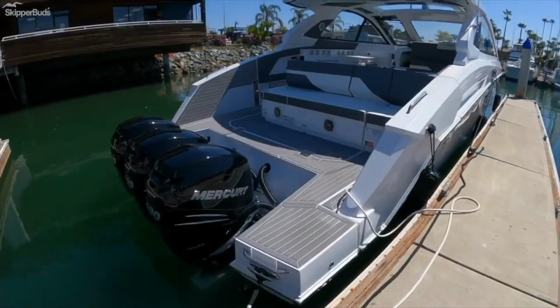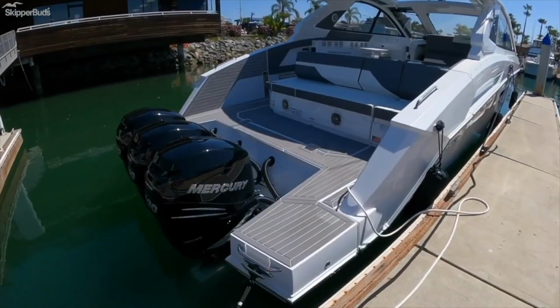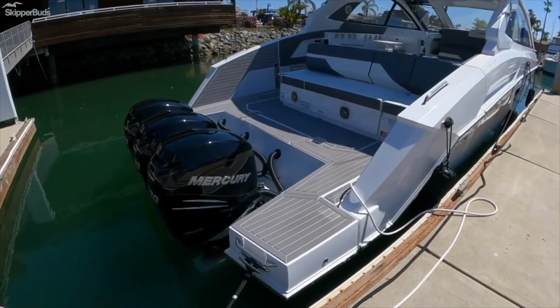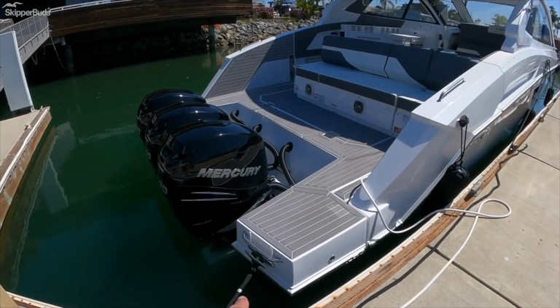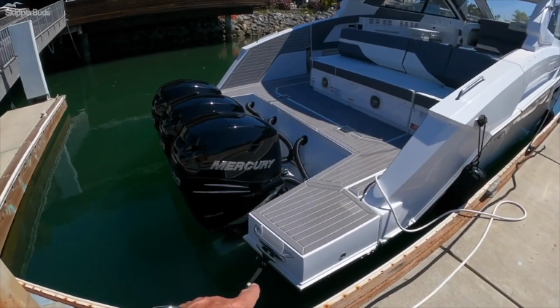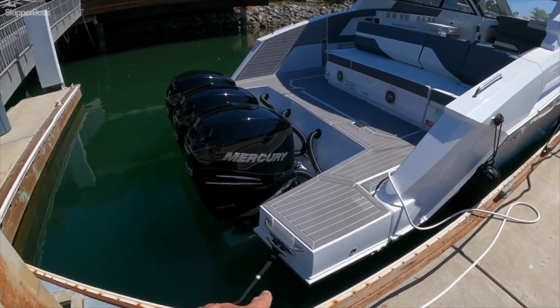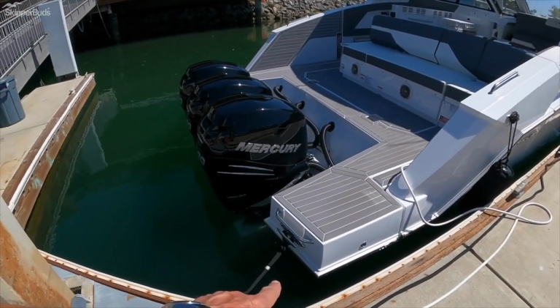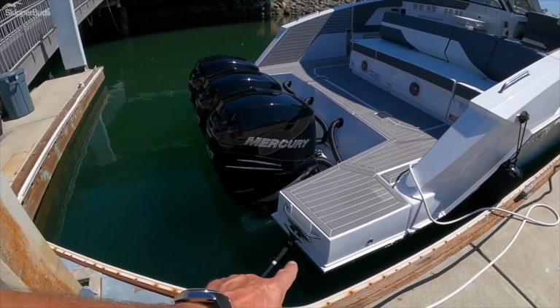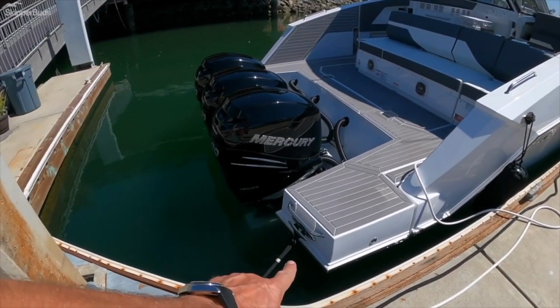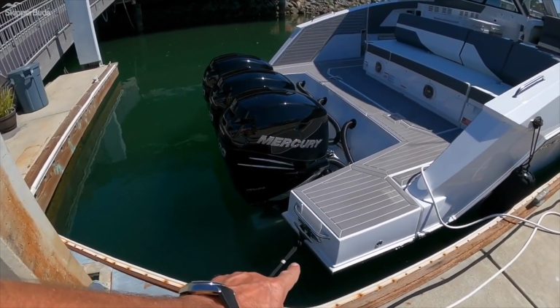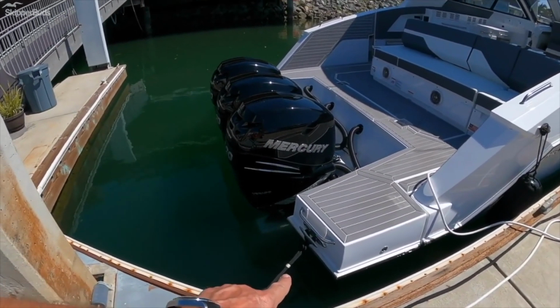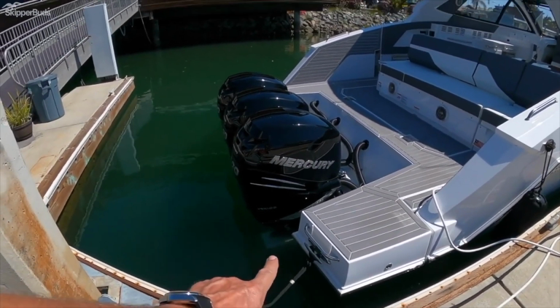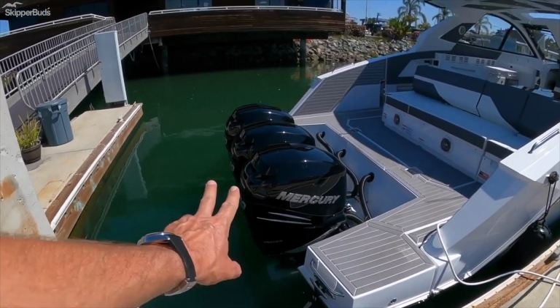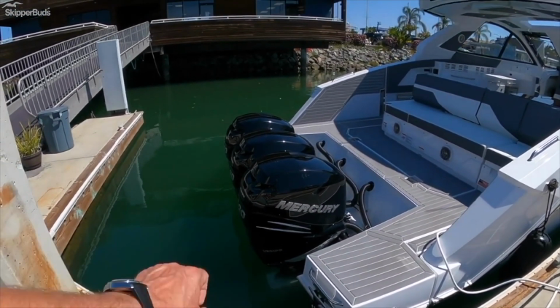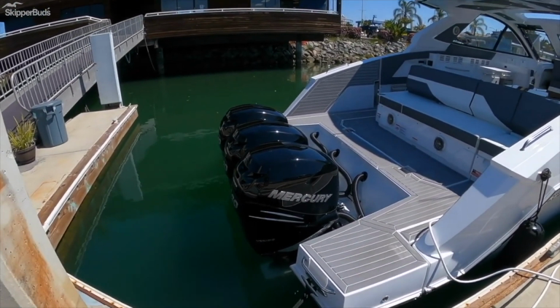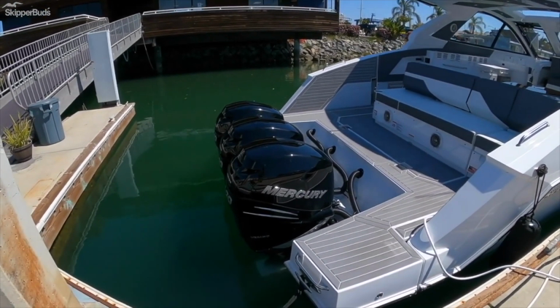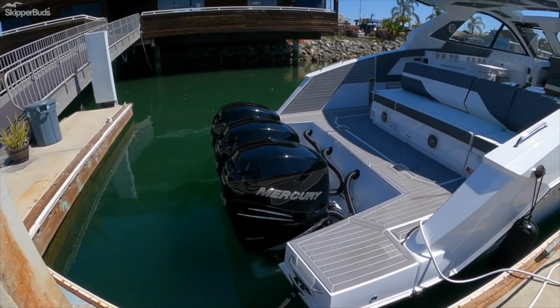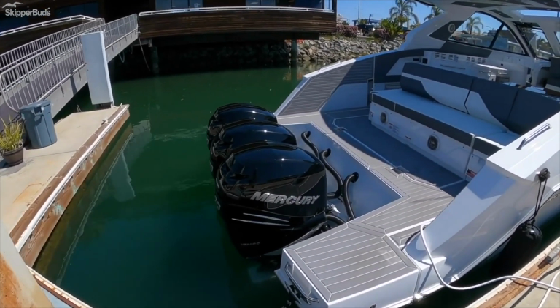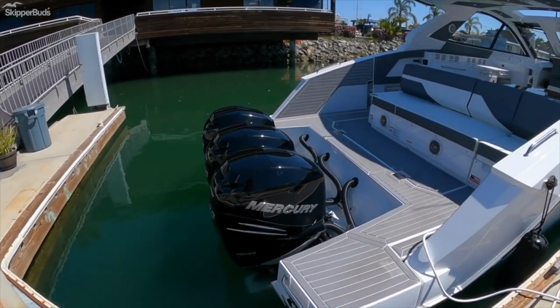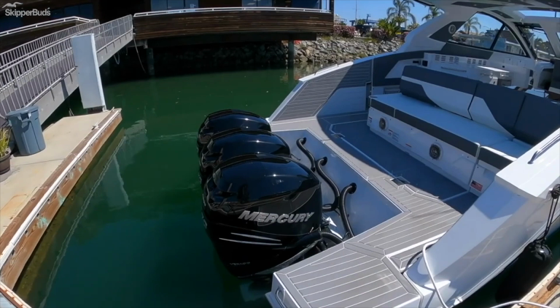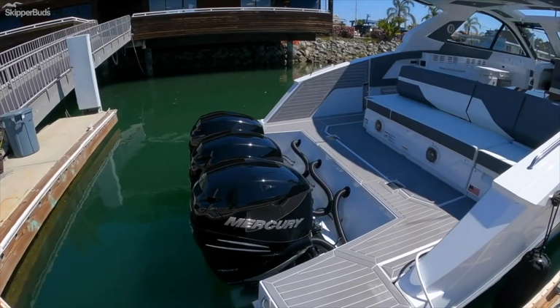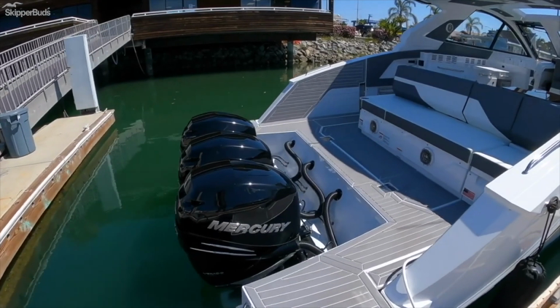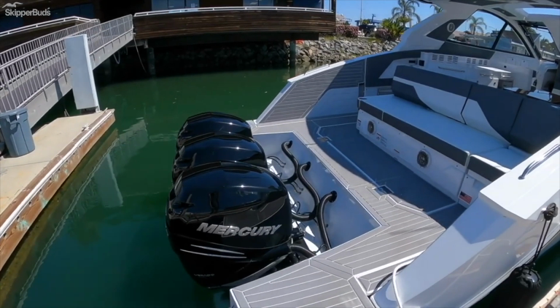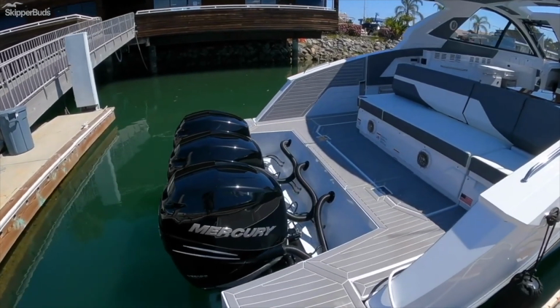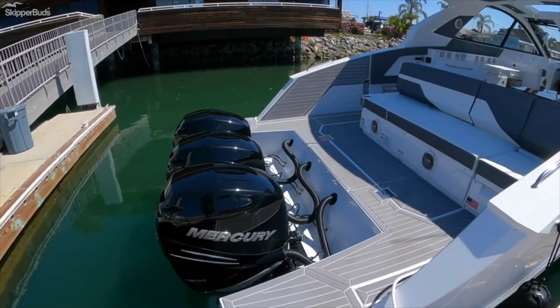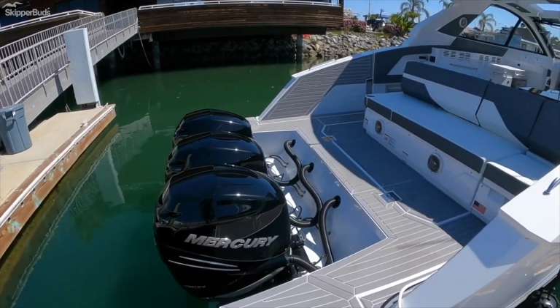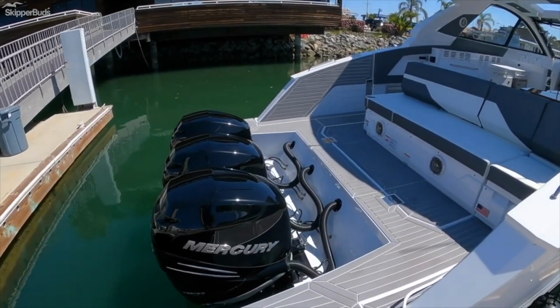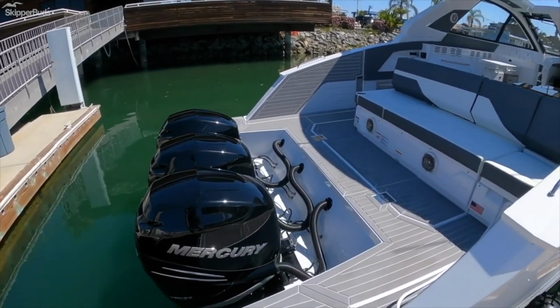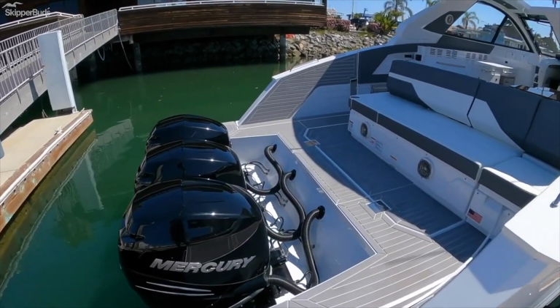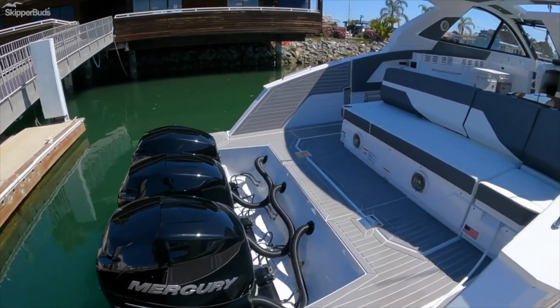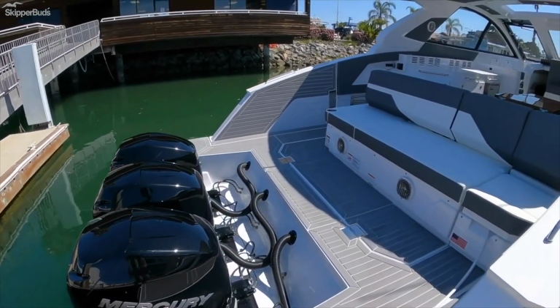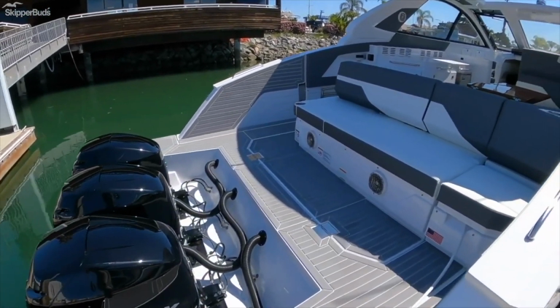Here at our transom we have a dive ladder on either side. Triple Mercury 400 Verados power this boat to a top speed in the low 50 mile-an-hour range.